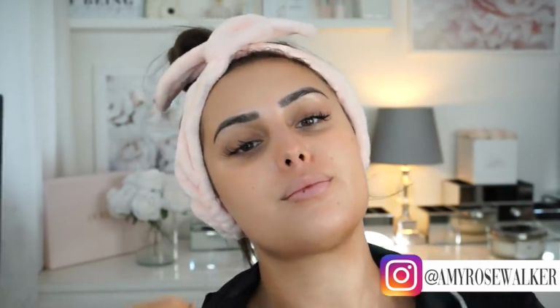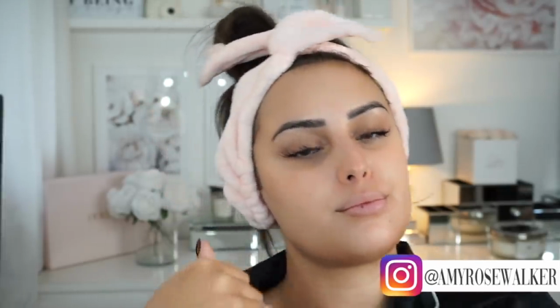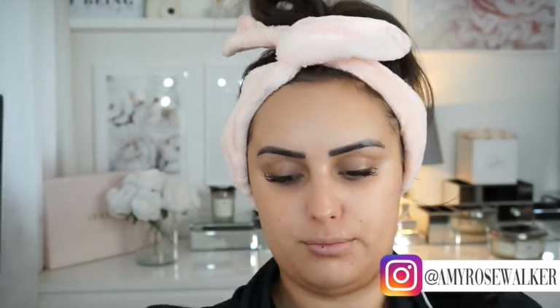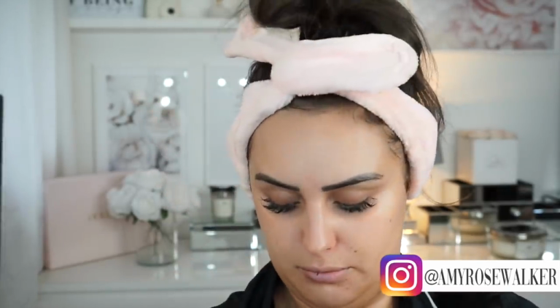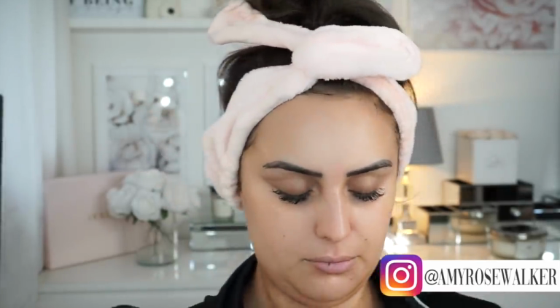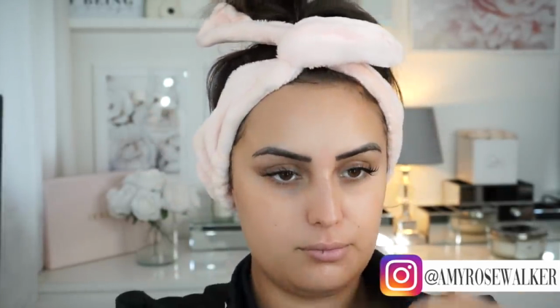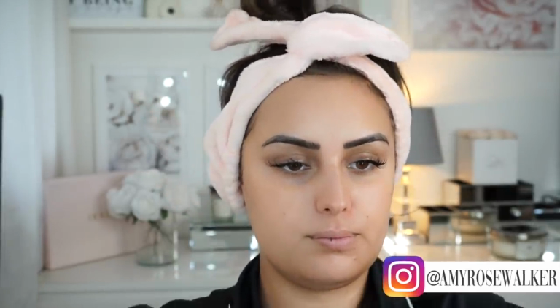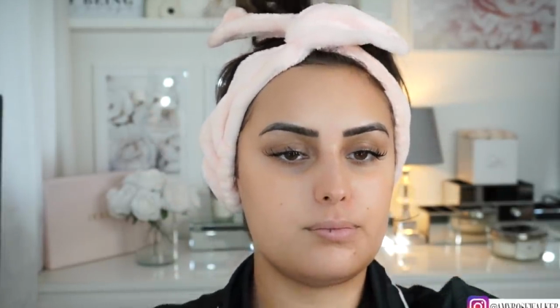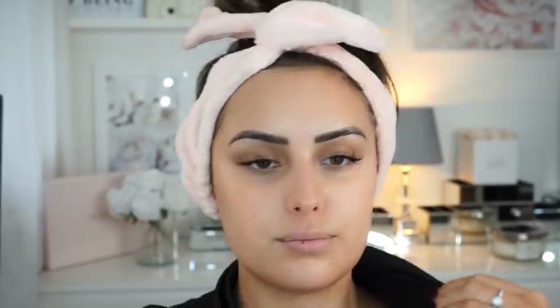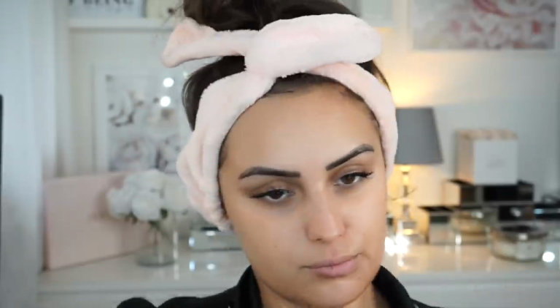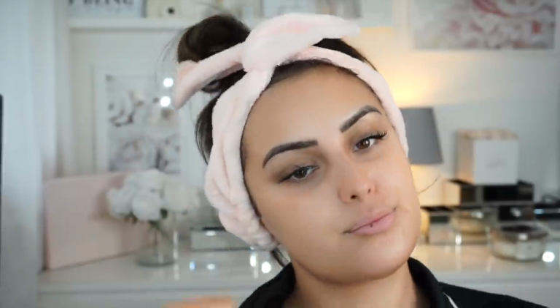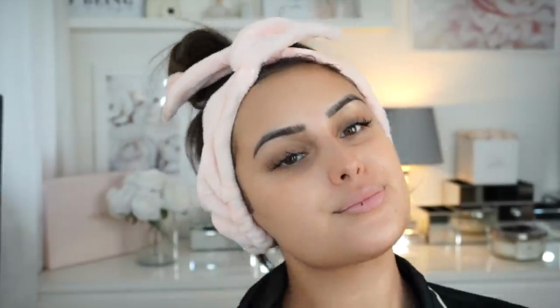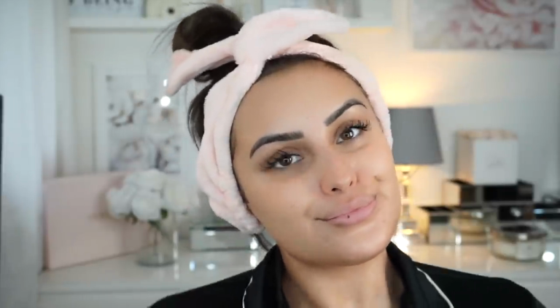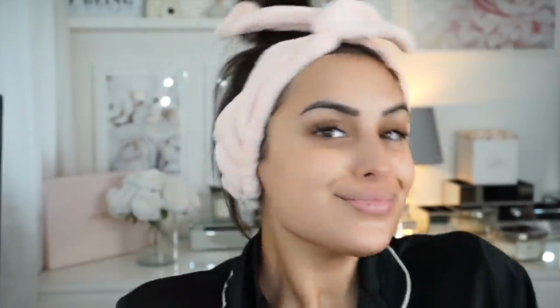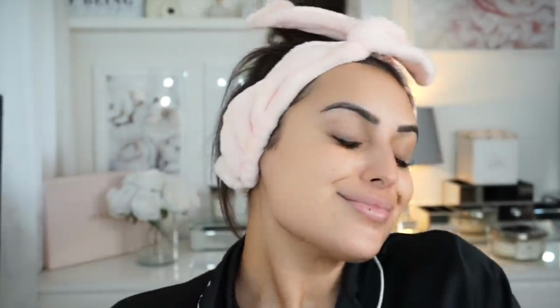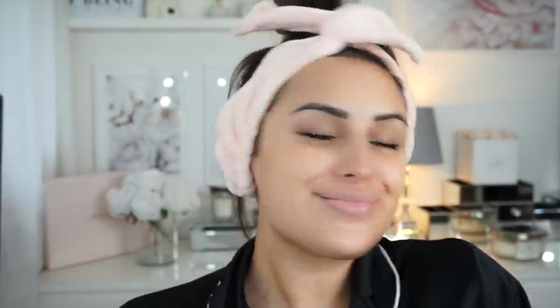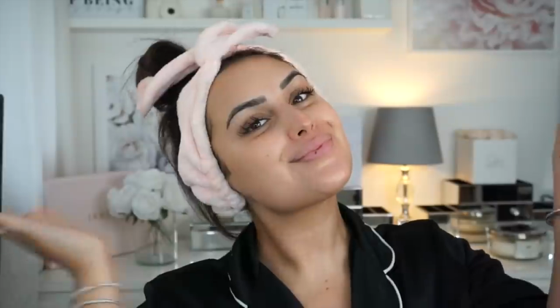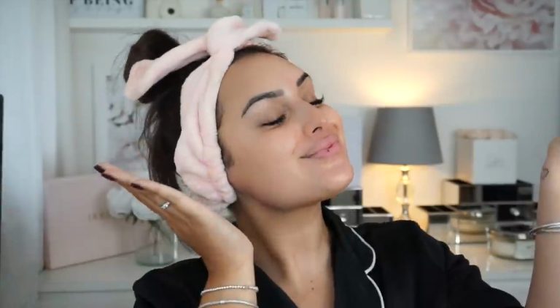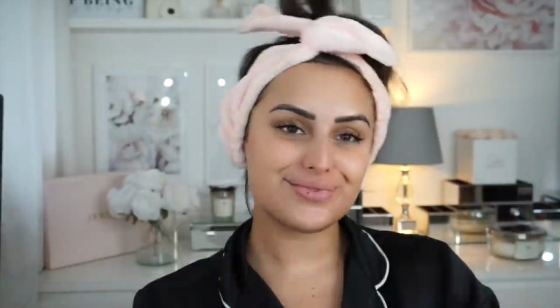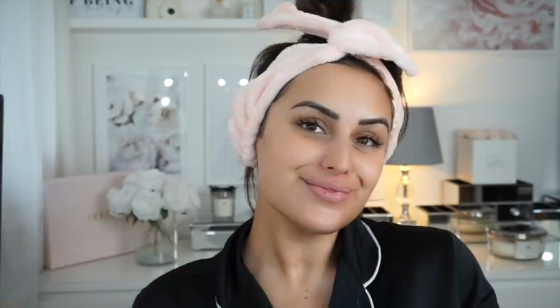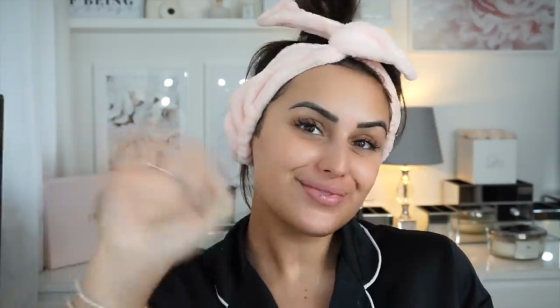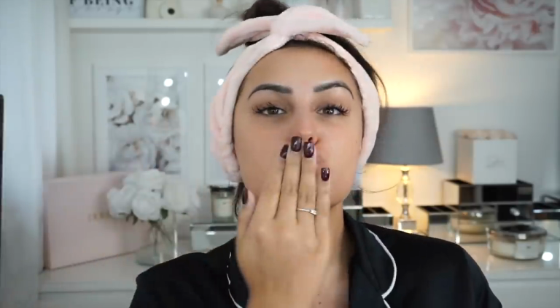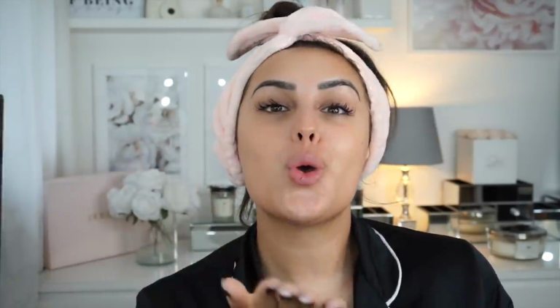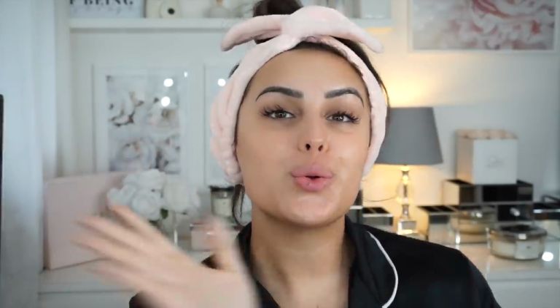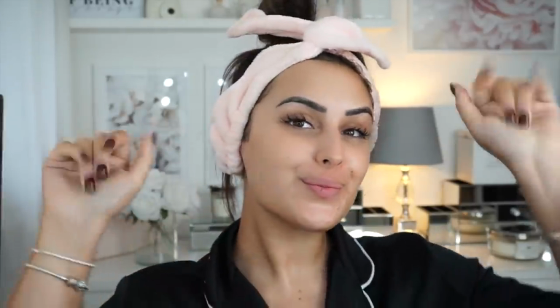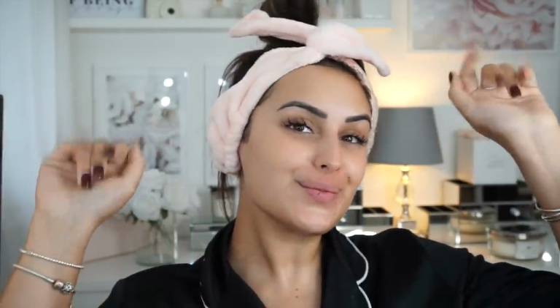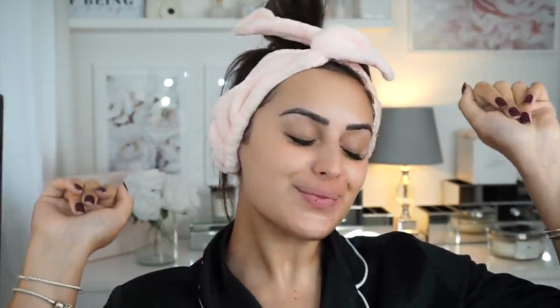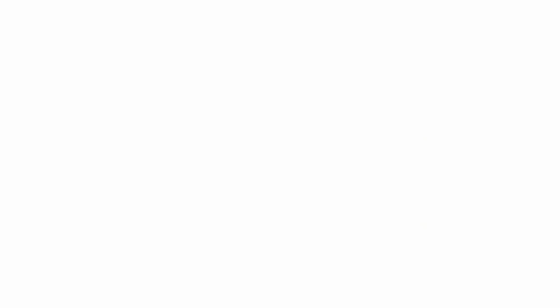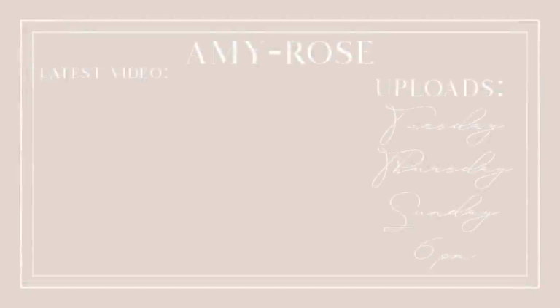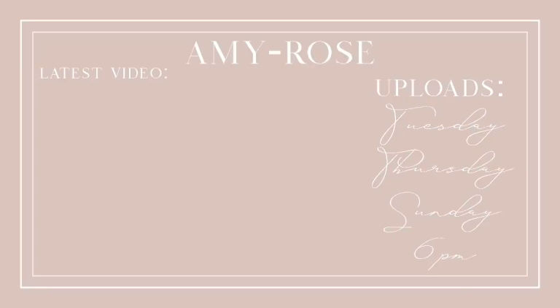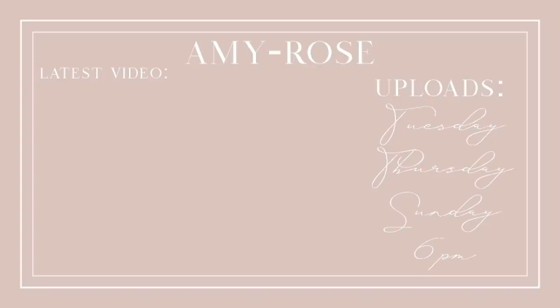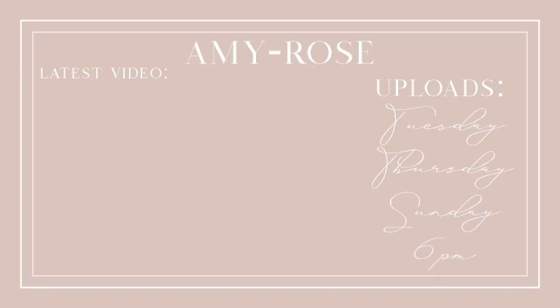So everyone, this is the end of the video. I hope you guys have enjoyed it and found it informative — let me know in the comments down below. Make sure you come say hi to me over on my Instagram page, and I will see you all in my next video. Bye!